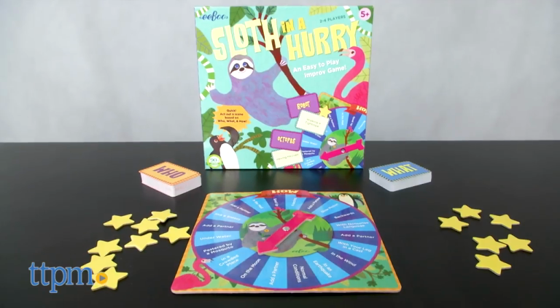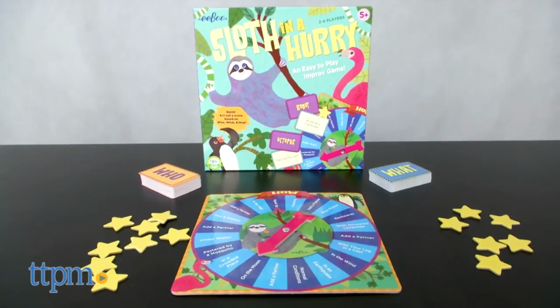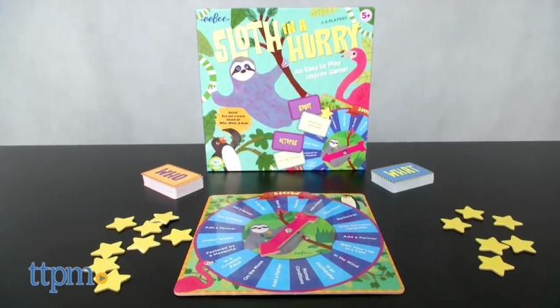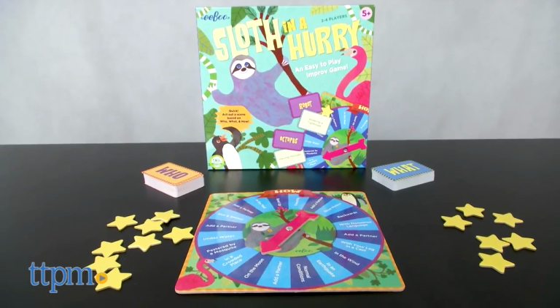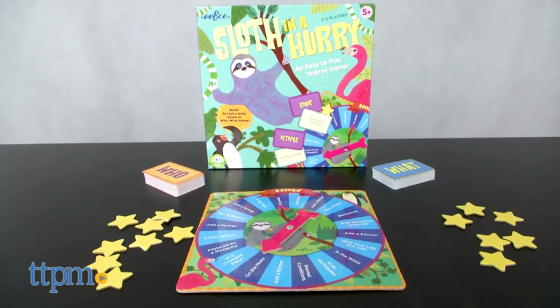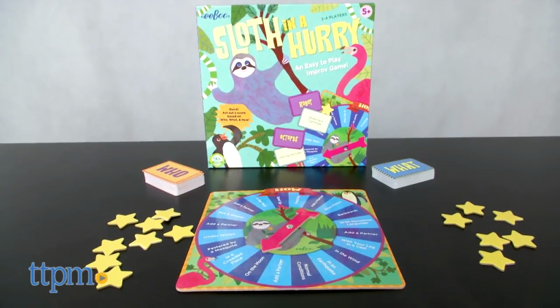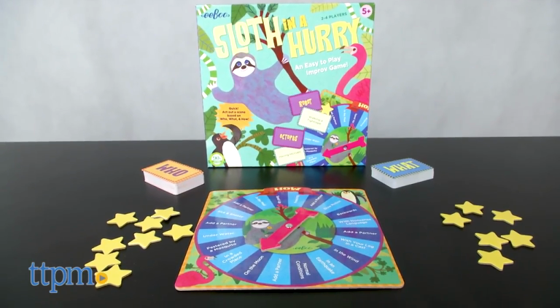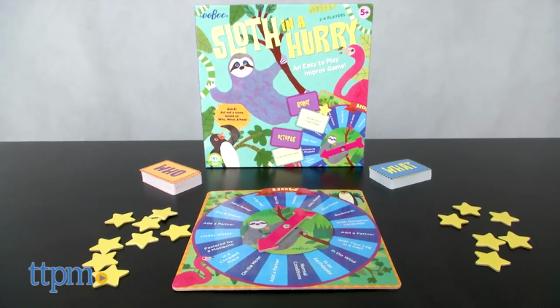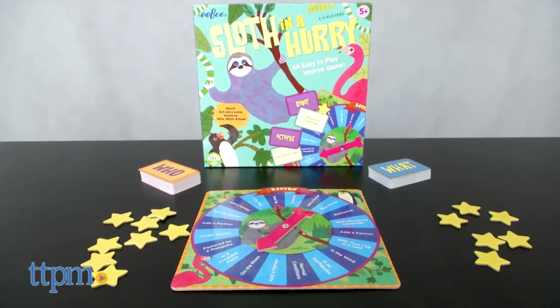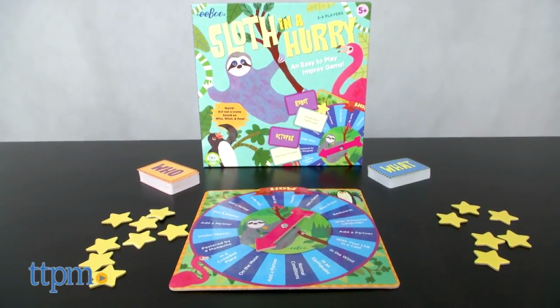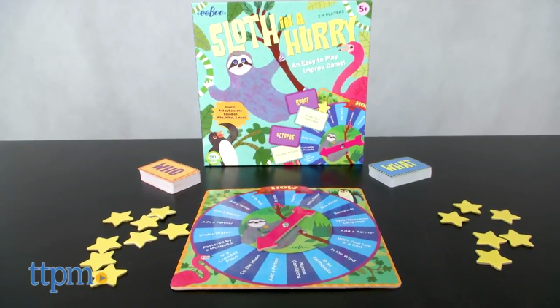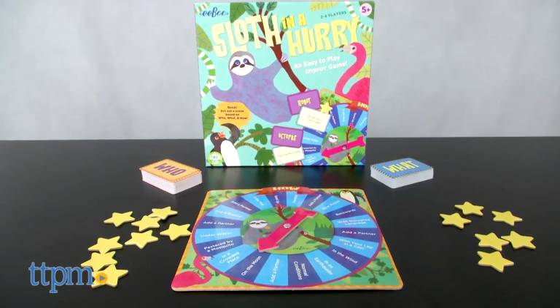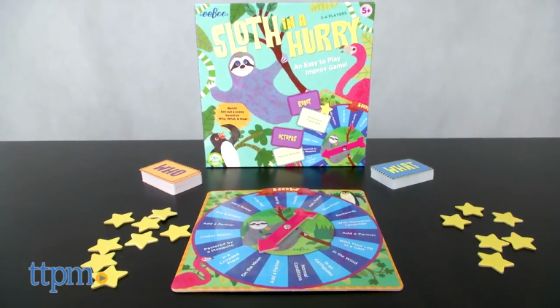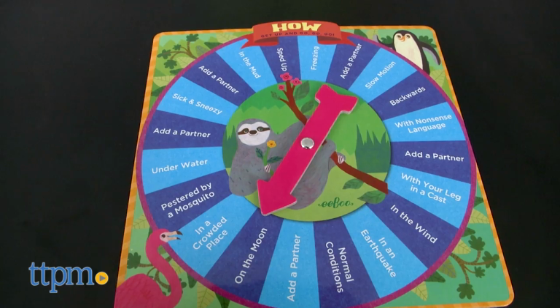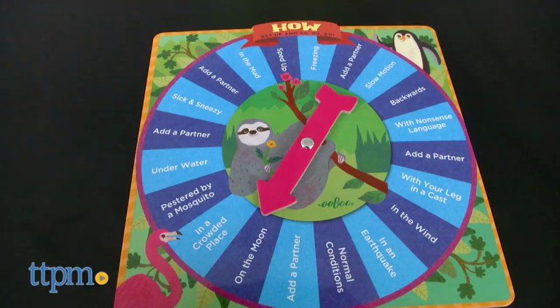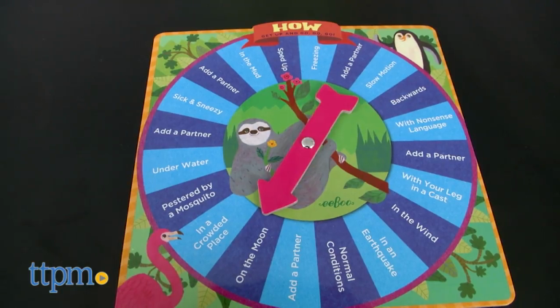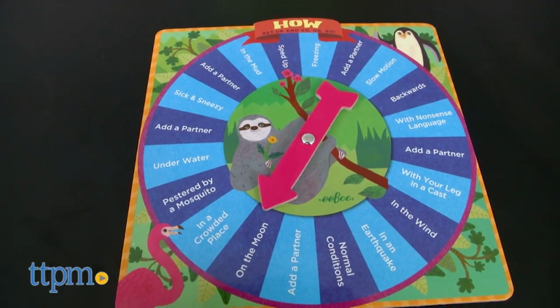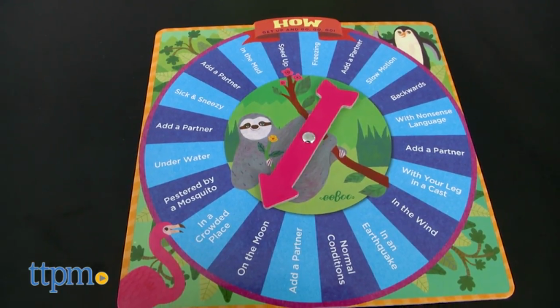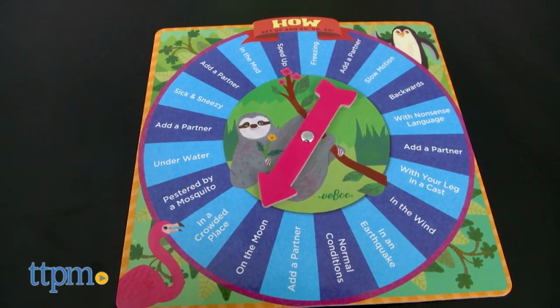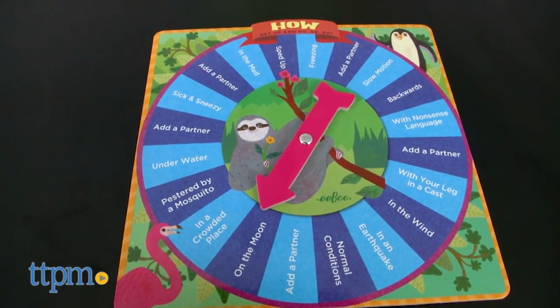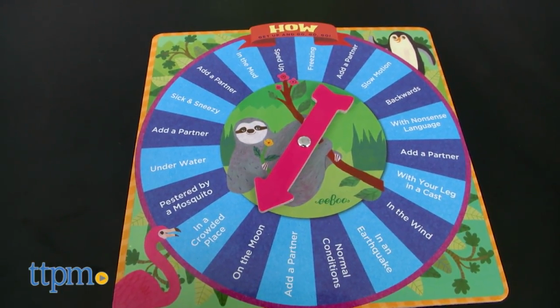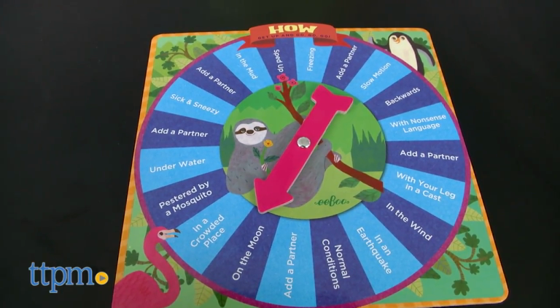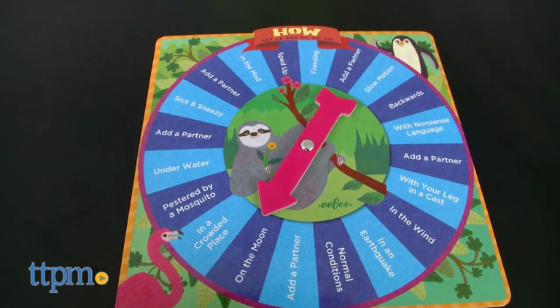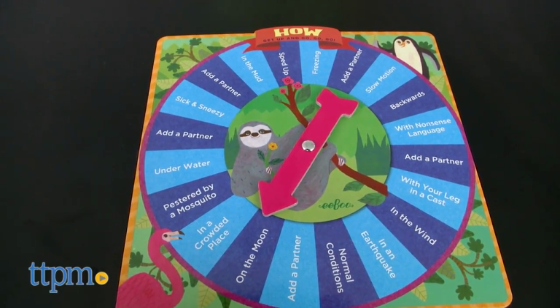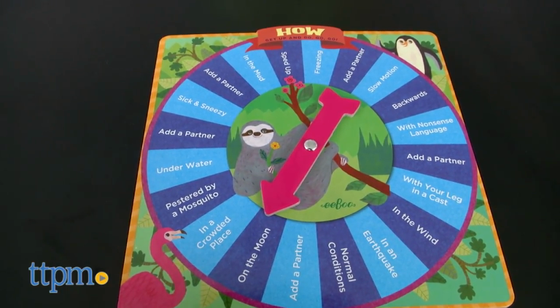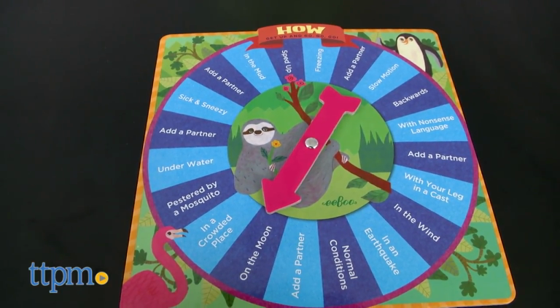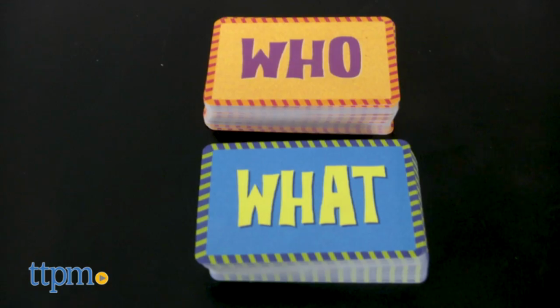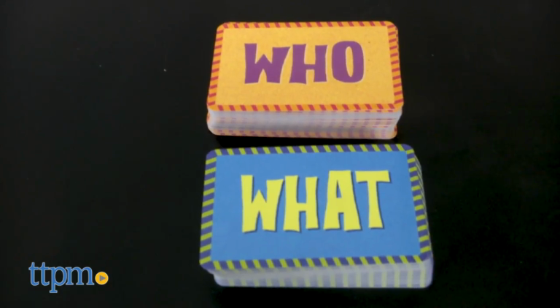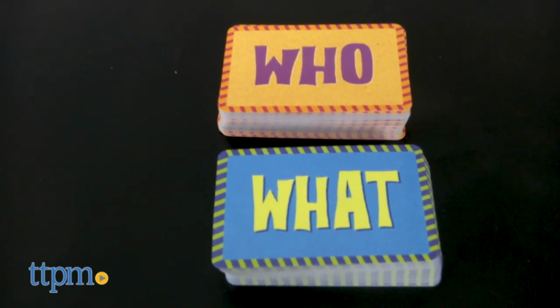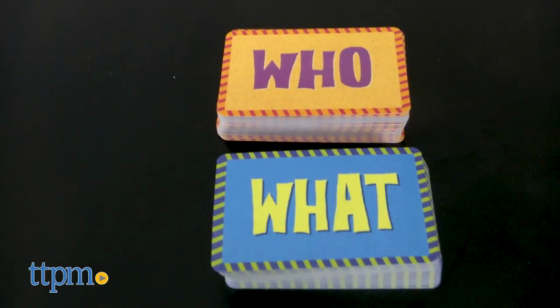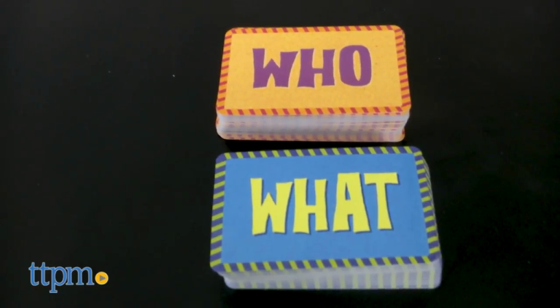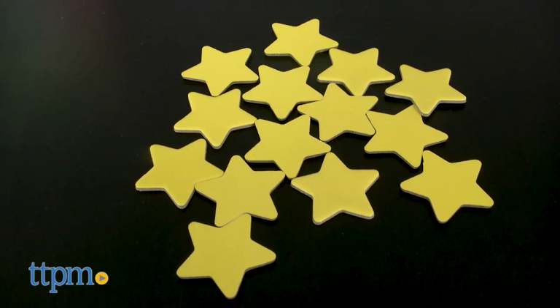Sloth in a Hurry is a game of imagination and improvisational dramatic play for 2-4 players ages 5 and up. The game includes a spinner, 80 cards, and 60 stars.